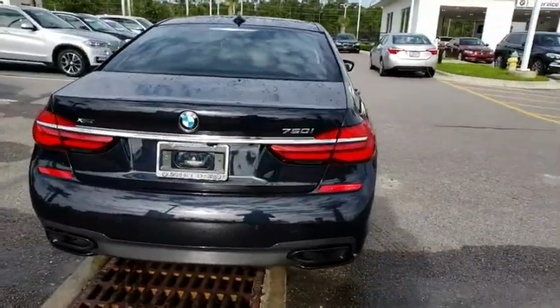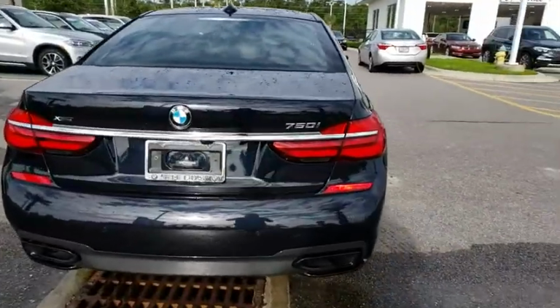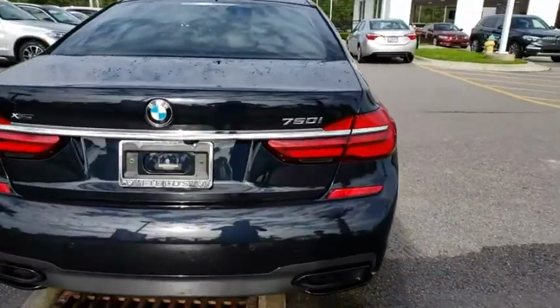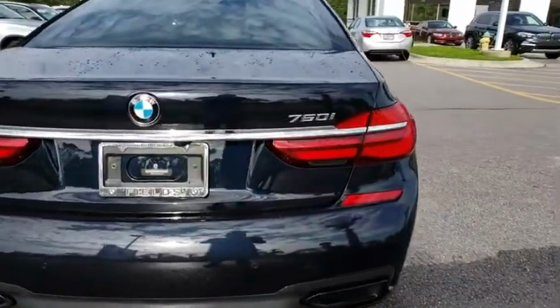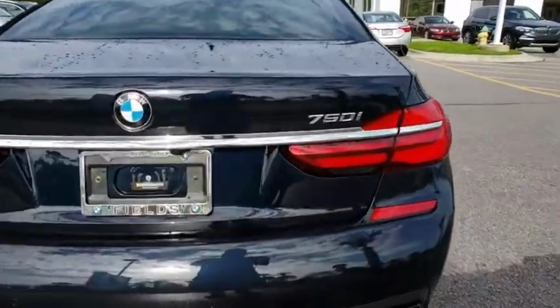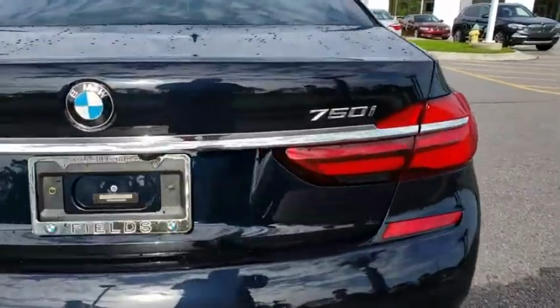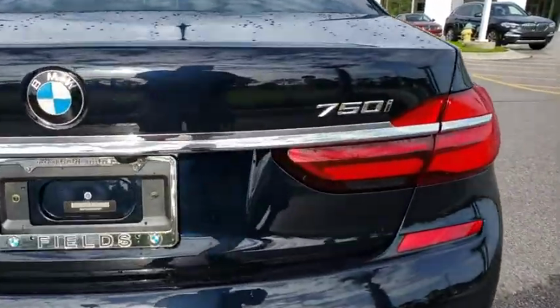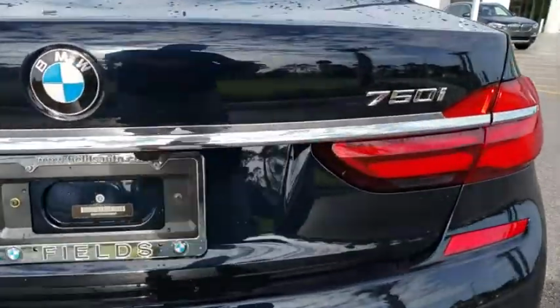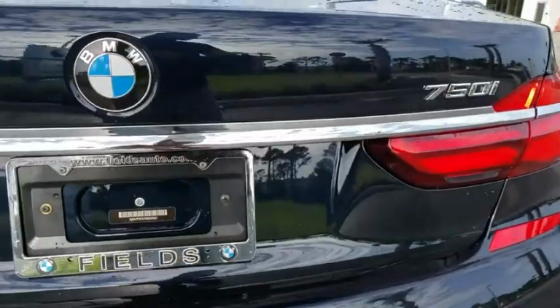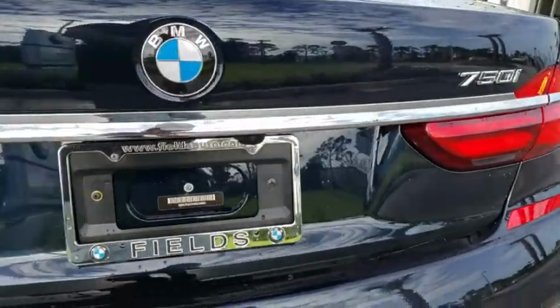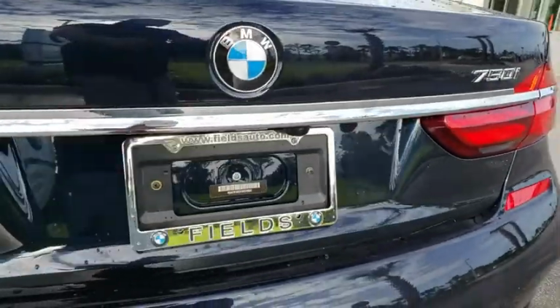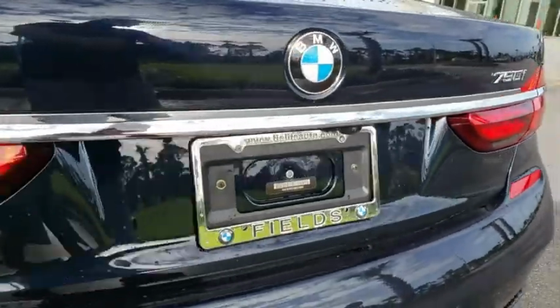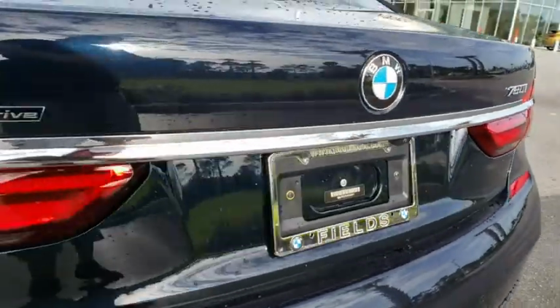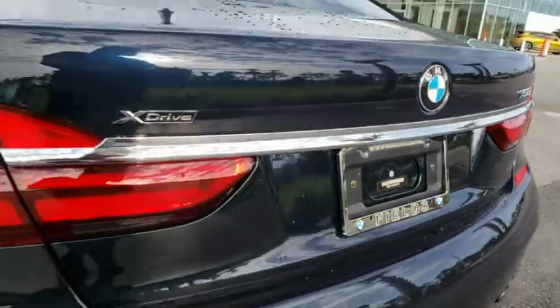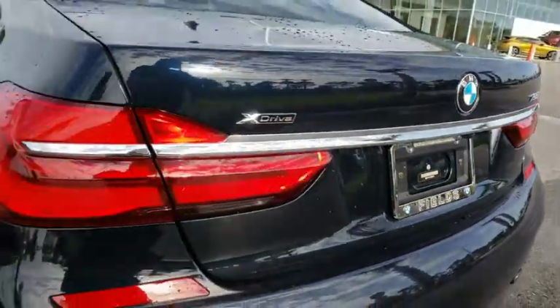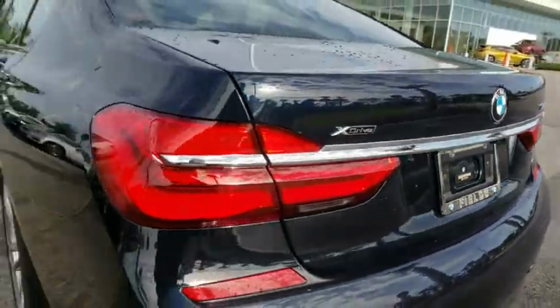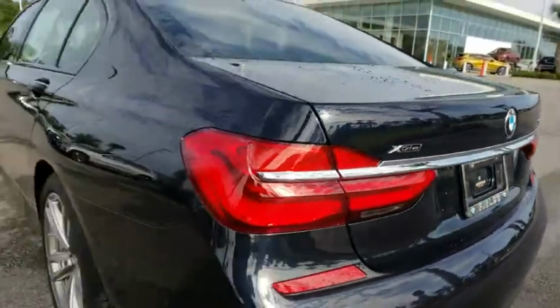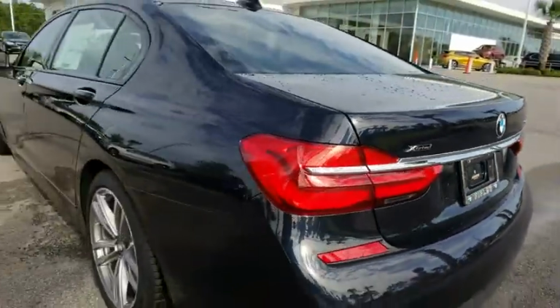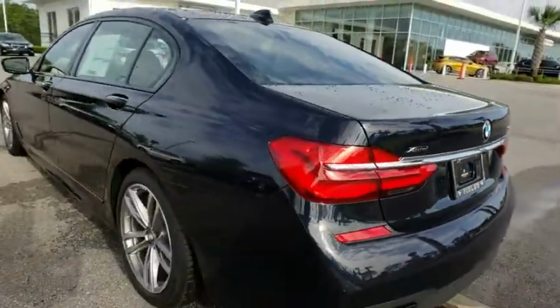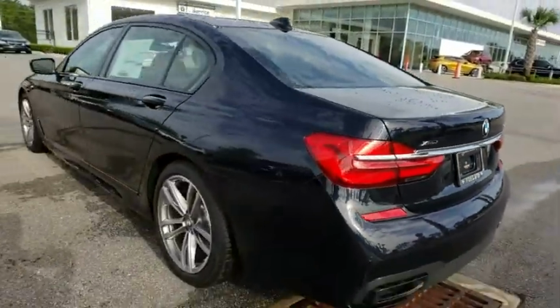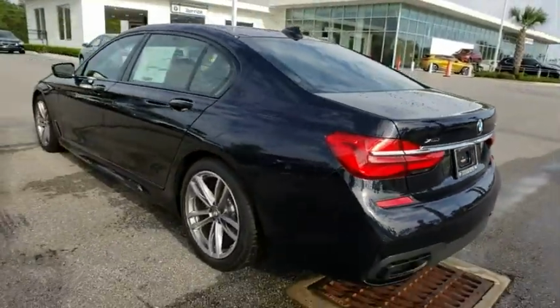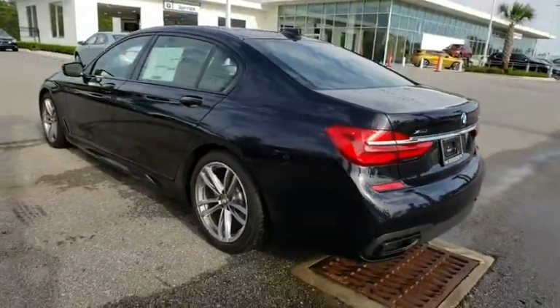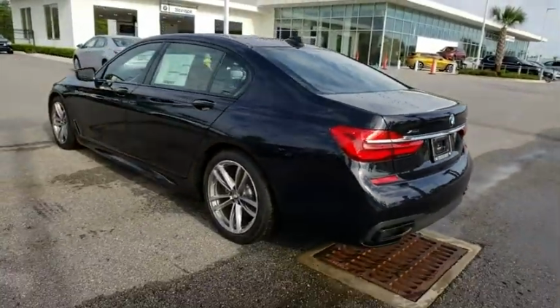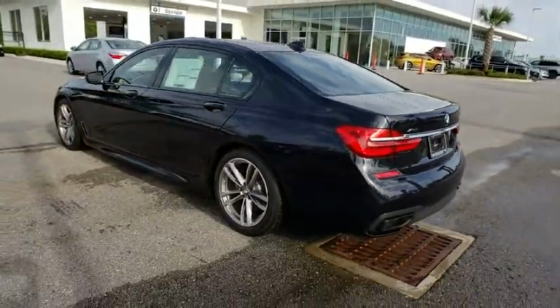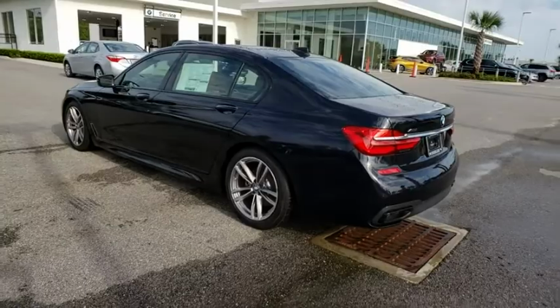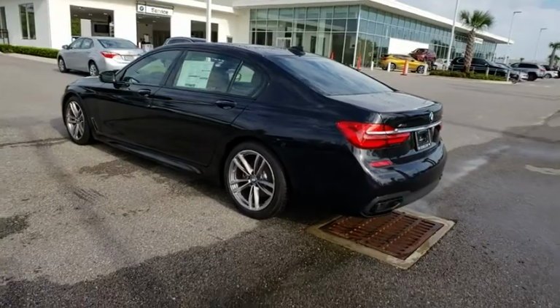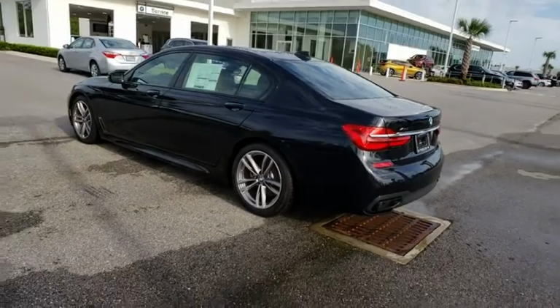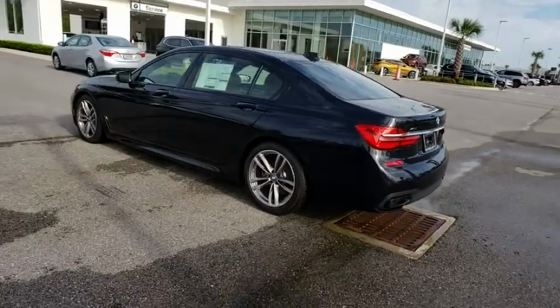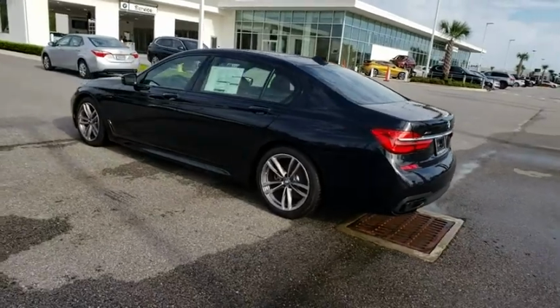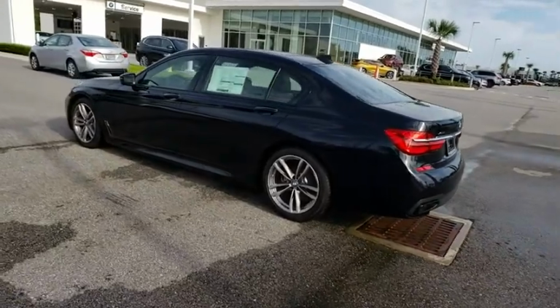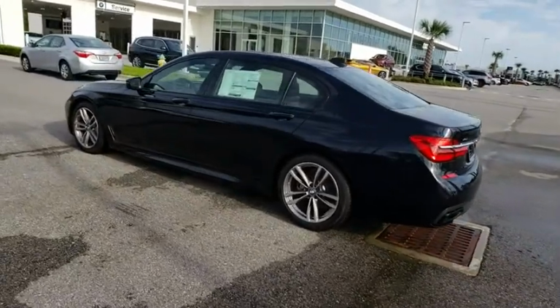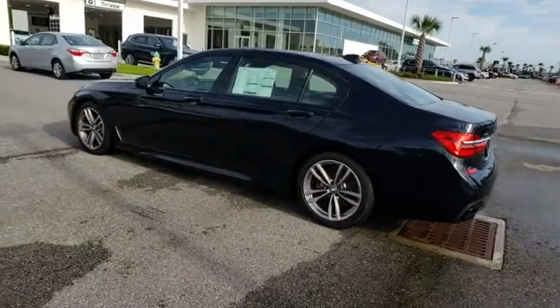Bluetooth, leather-wrapped steering wheel, power steering, adjustable steering wheel, hard disk drive media storage, cruise control, auto-dimming rear view mirror, aluminum wheels.